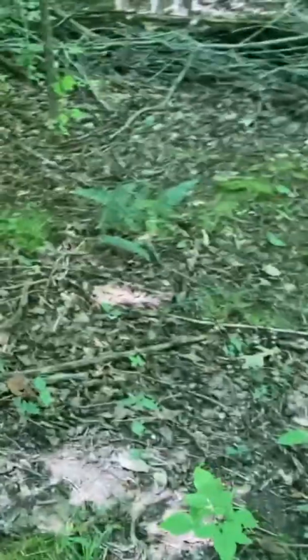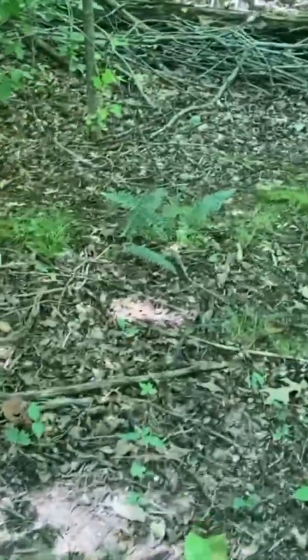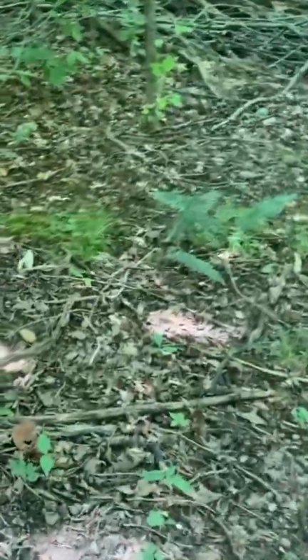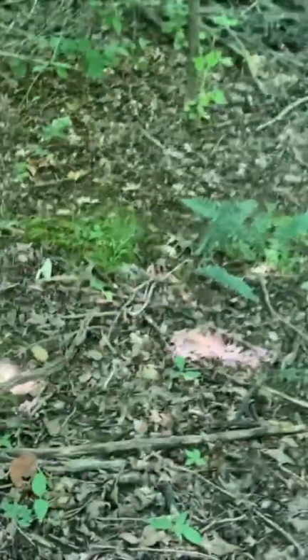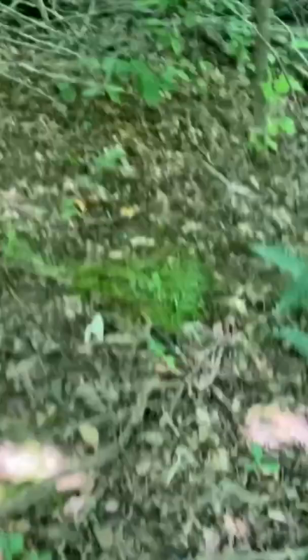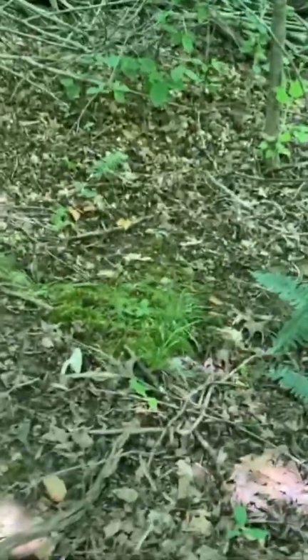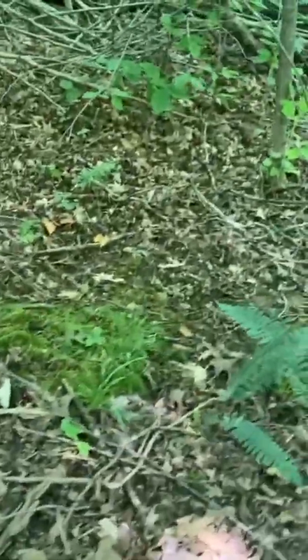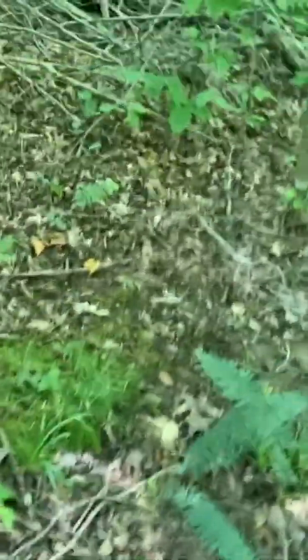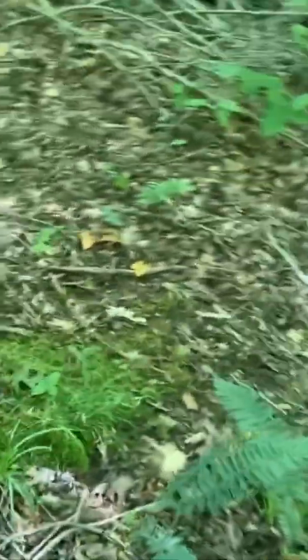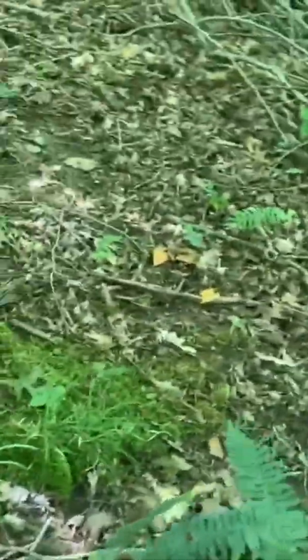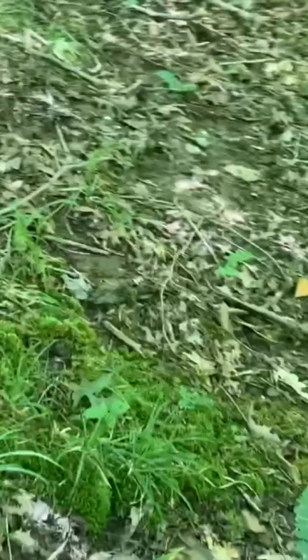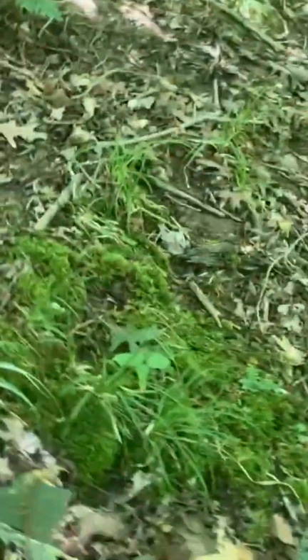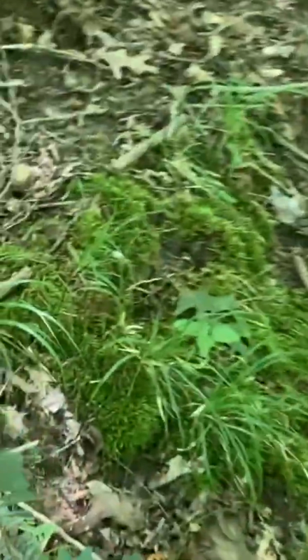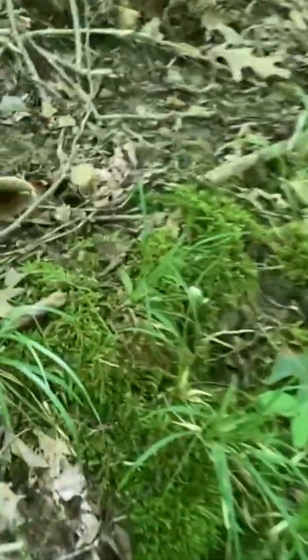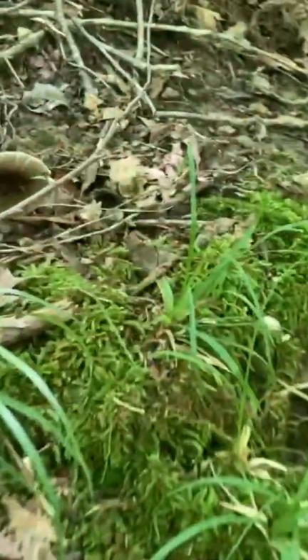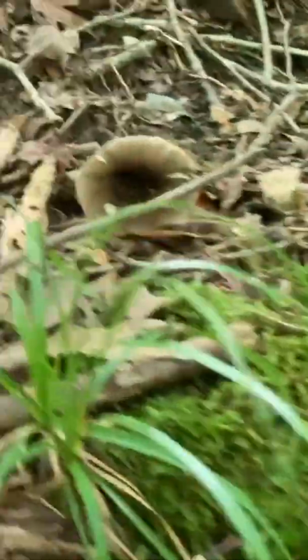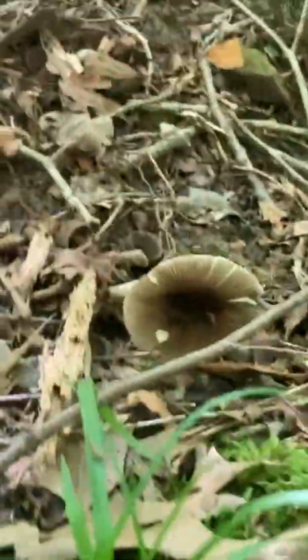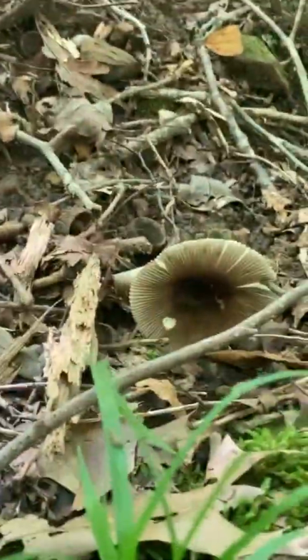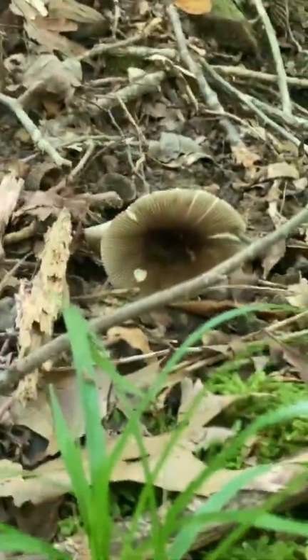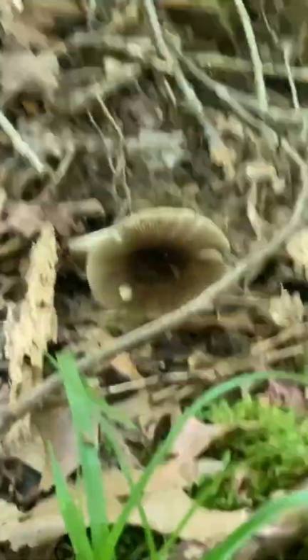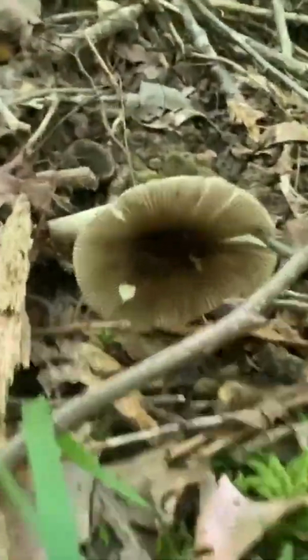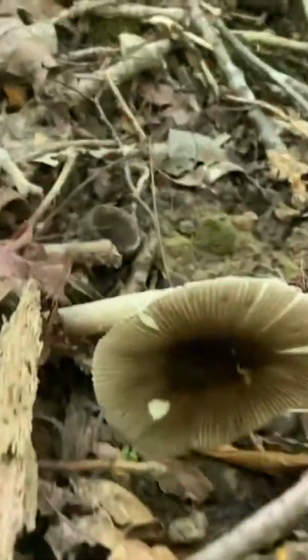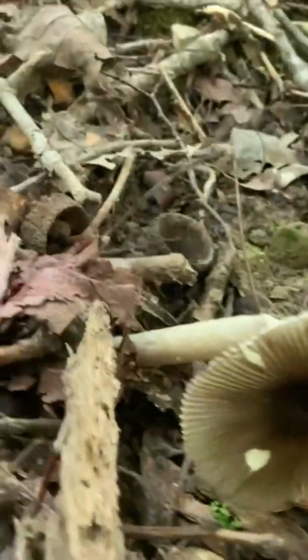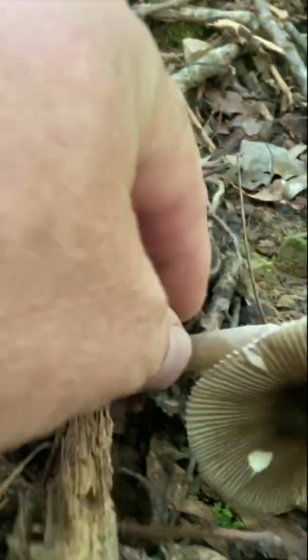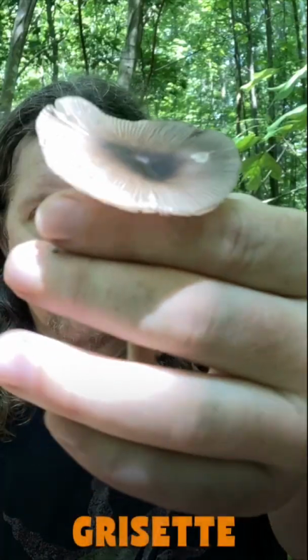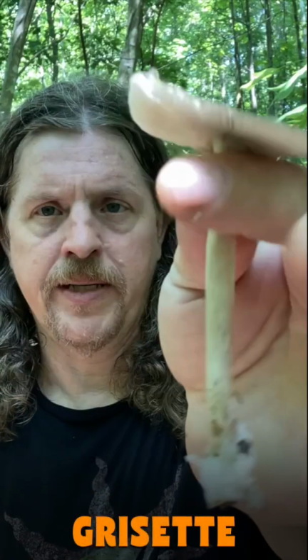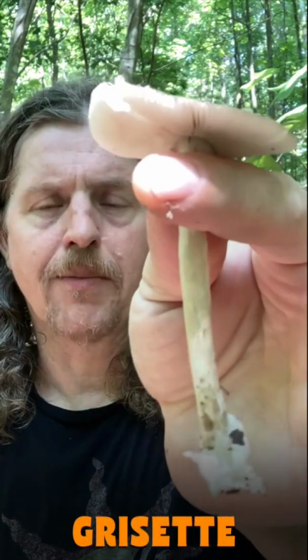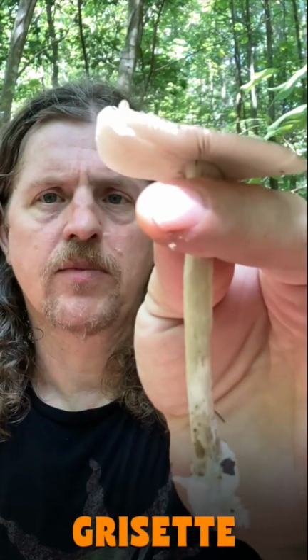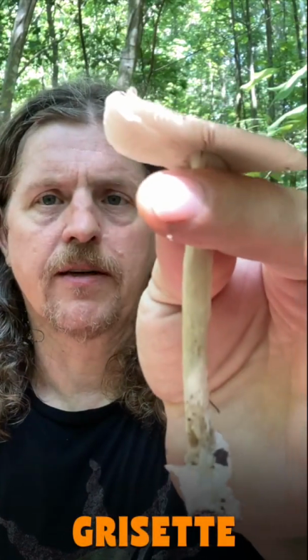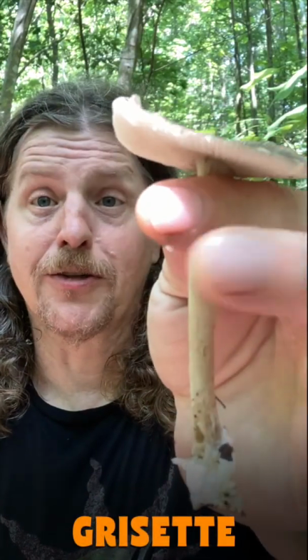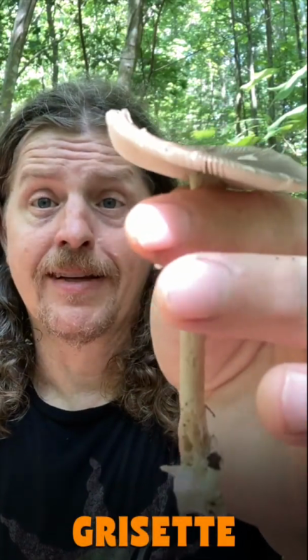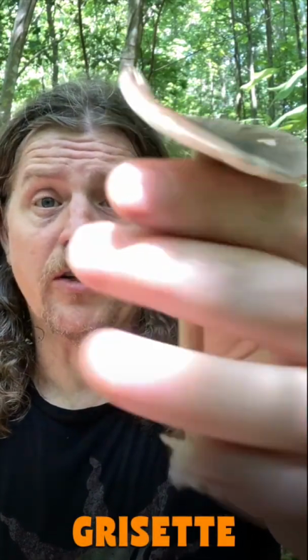Let's see what this is. This is a grisette — that's more of a European common name, just French for small and gray.